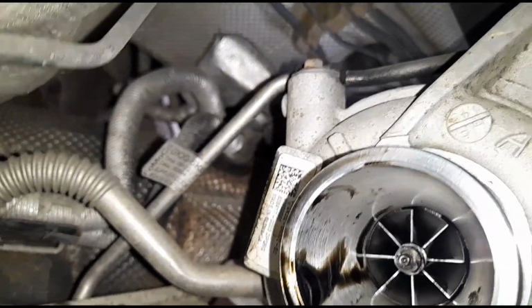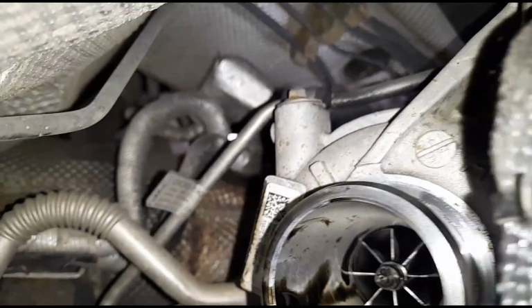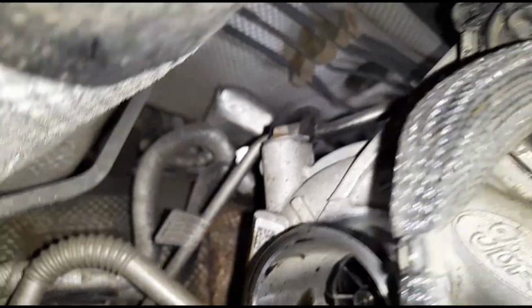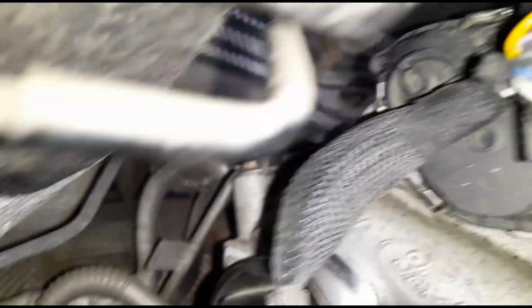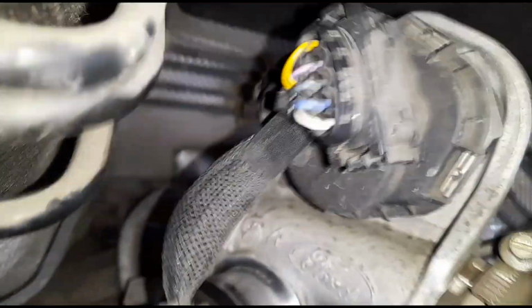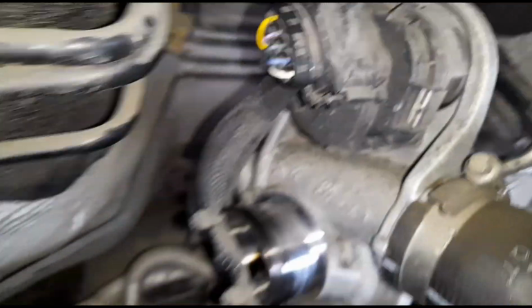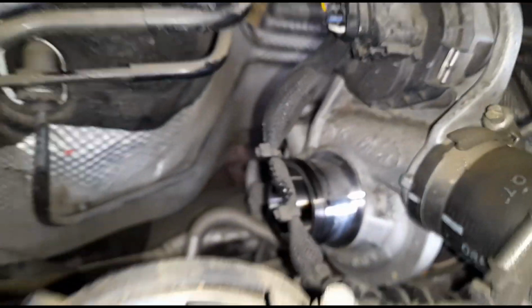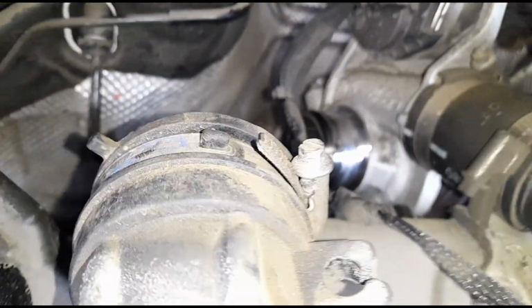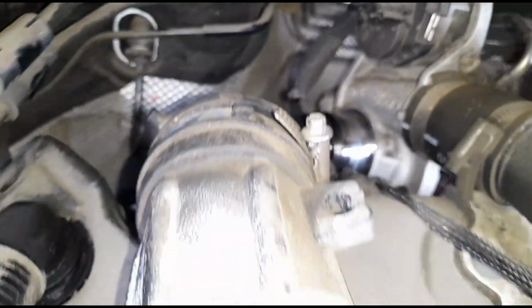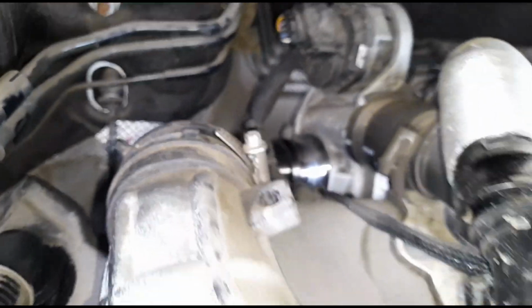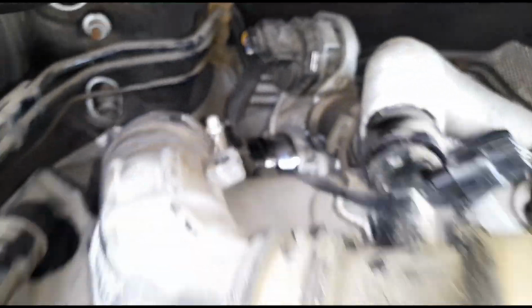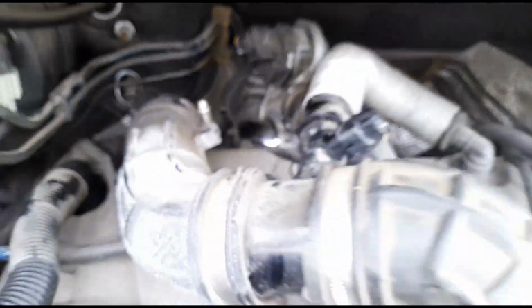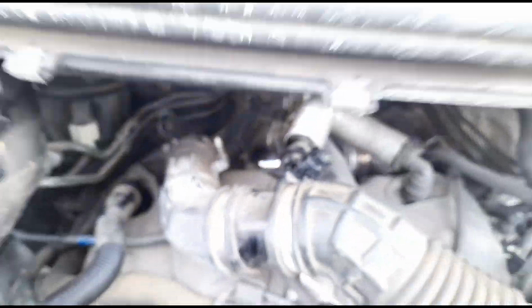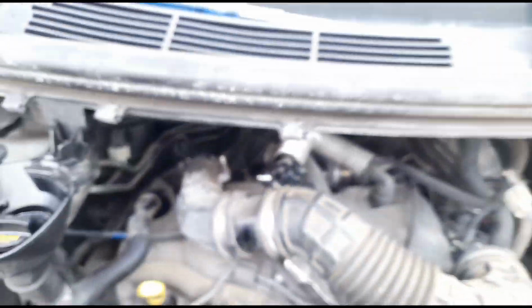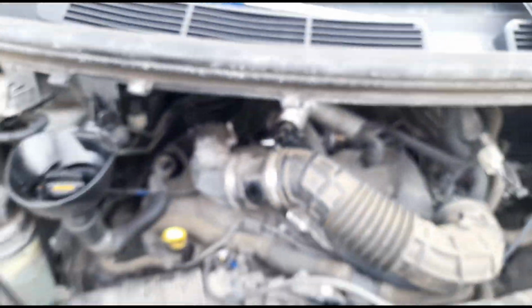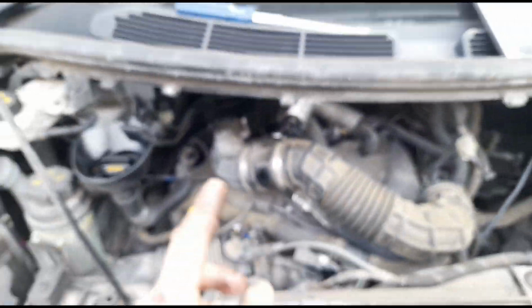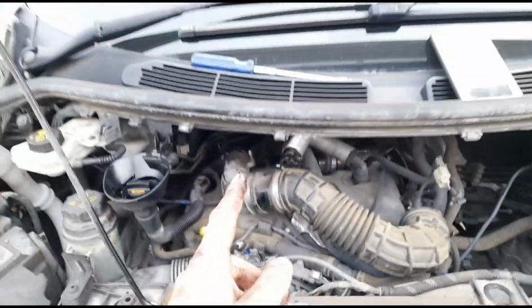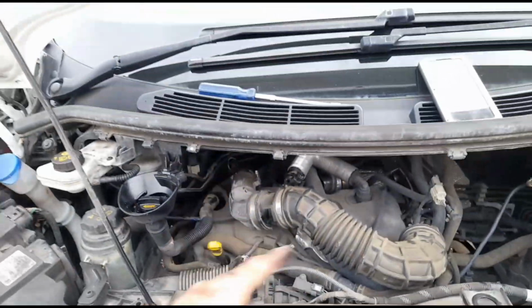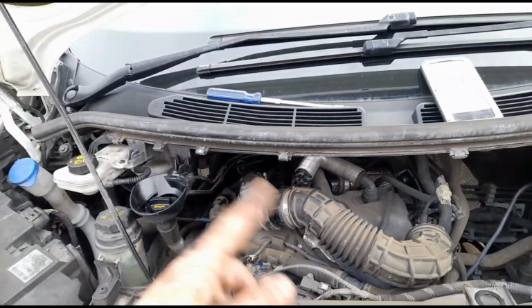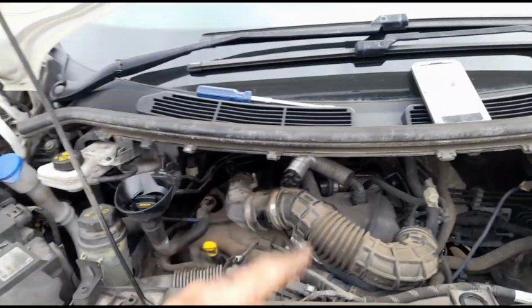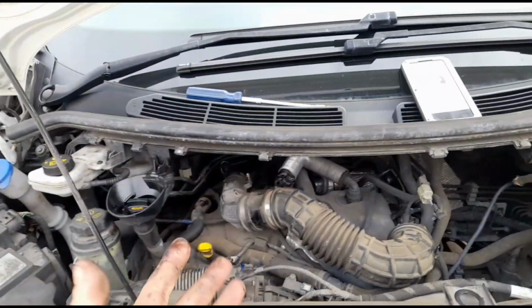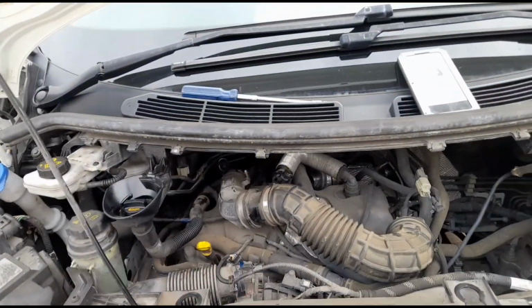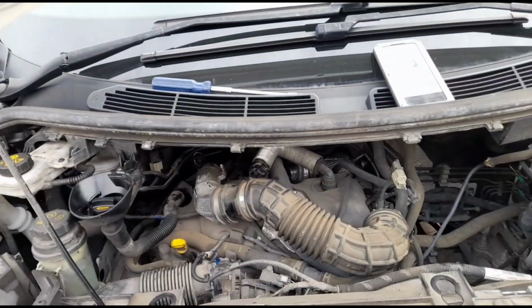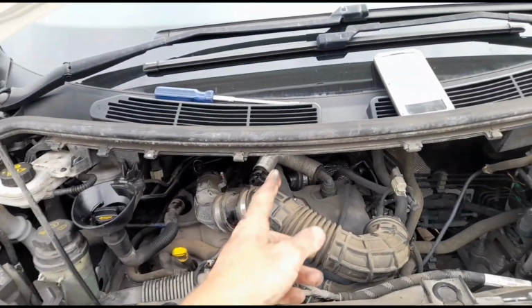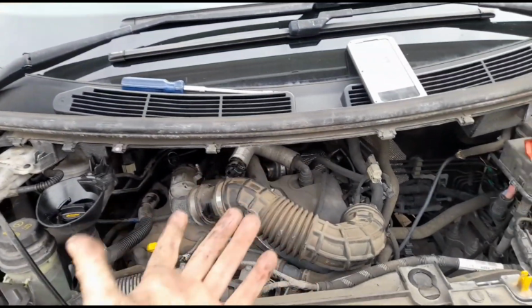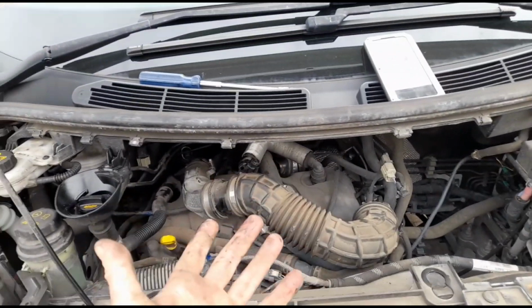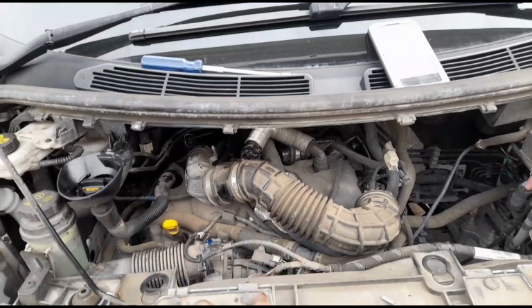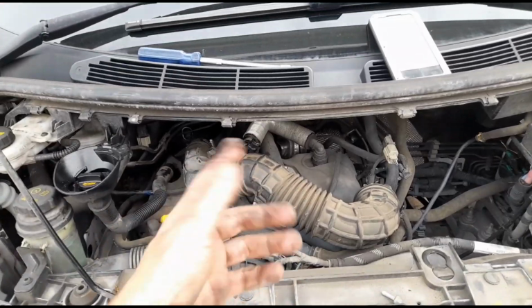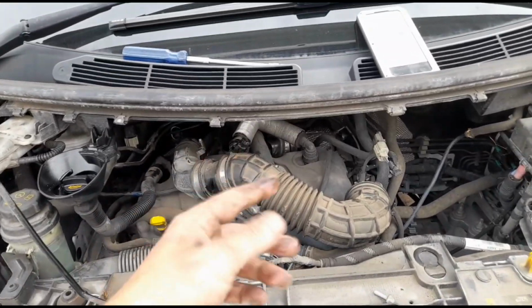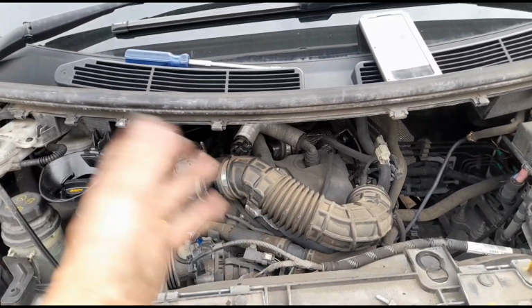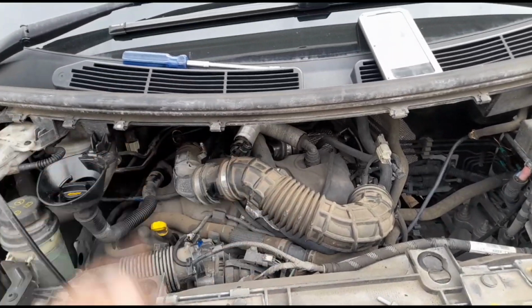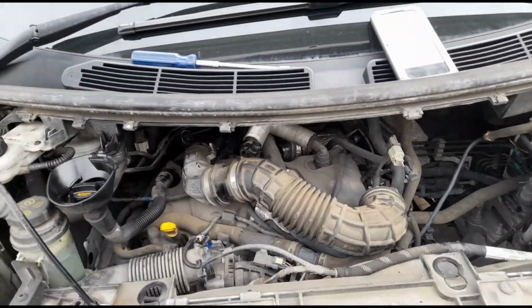That's why we're not getting any airflow — because that impeller is not spinning. The shaft has broken off and it's just wobbling around; it's not going to be spinning.